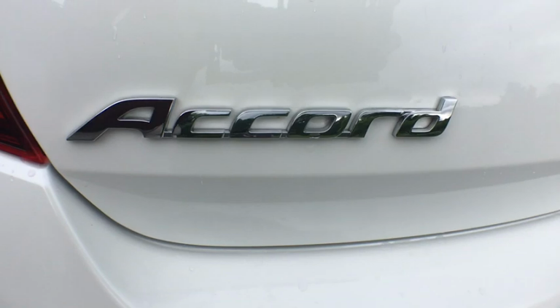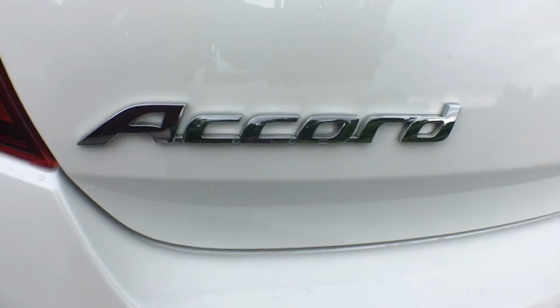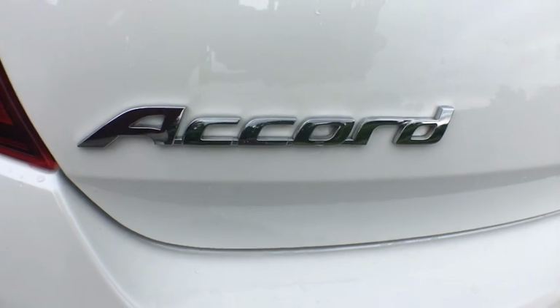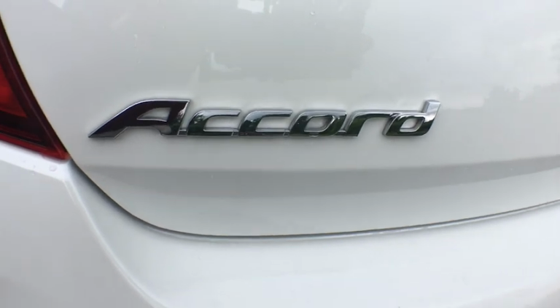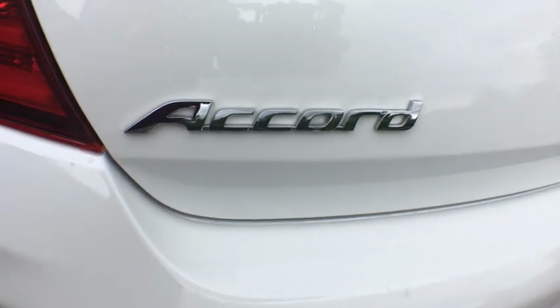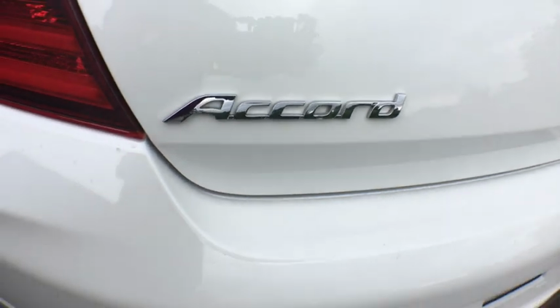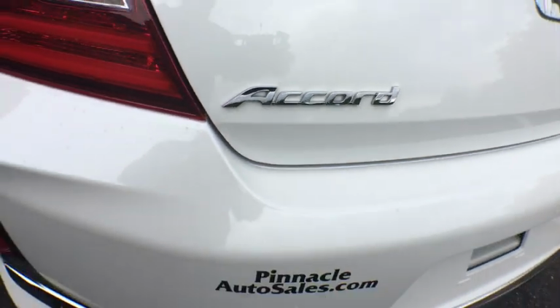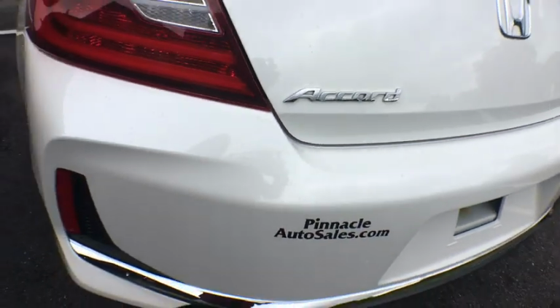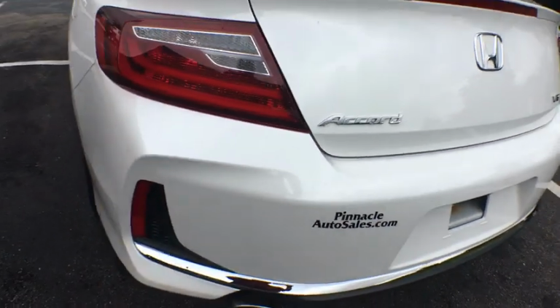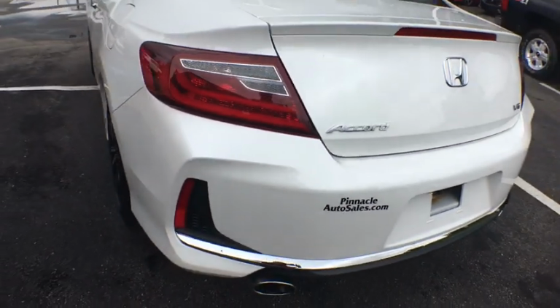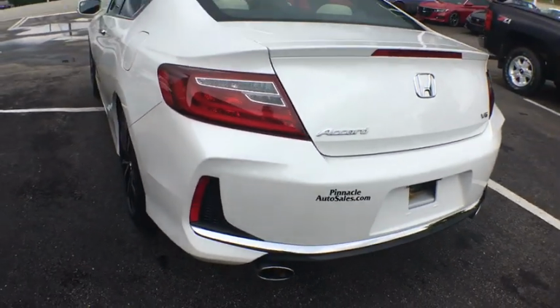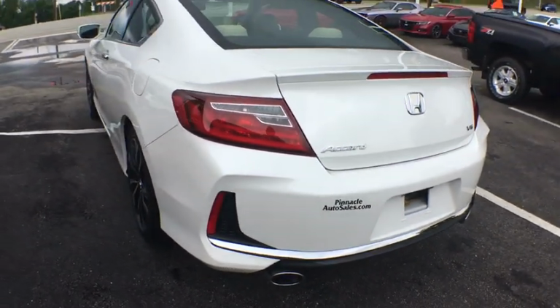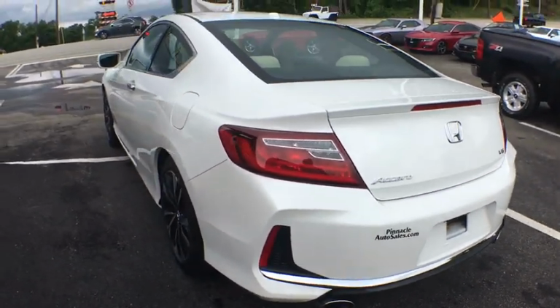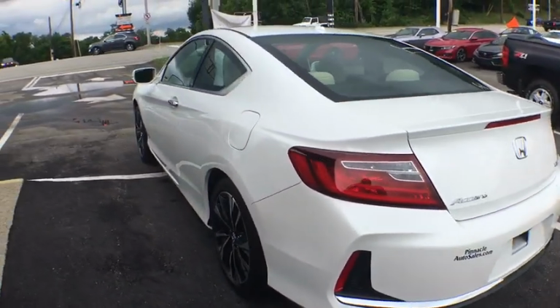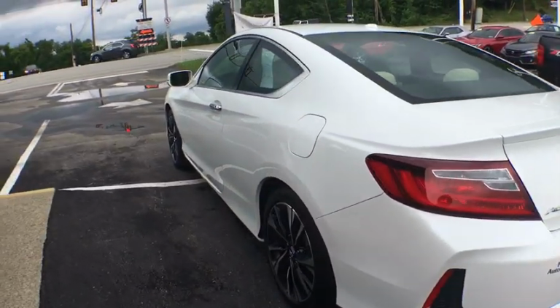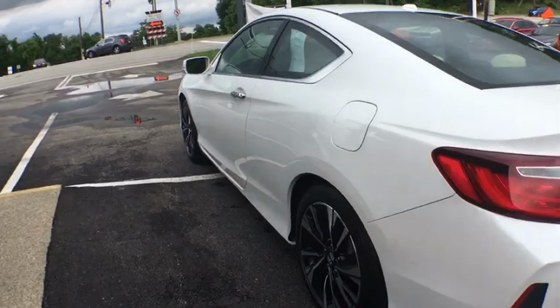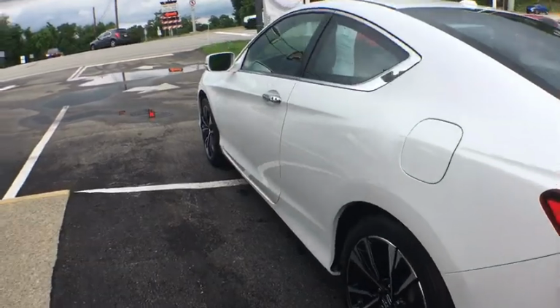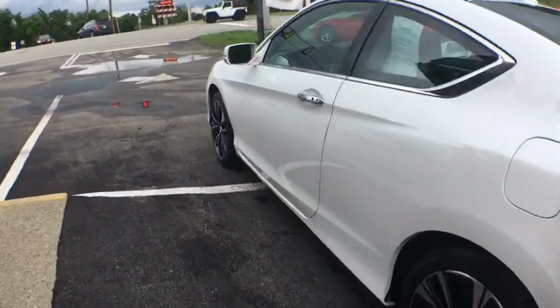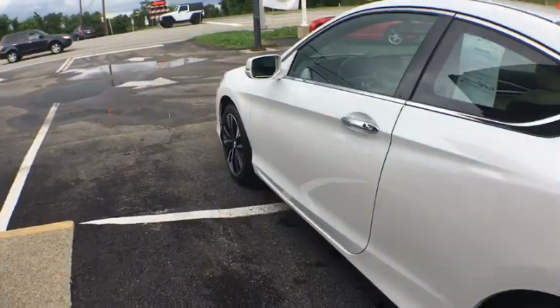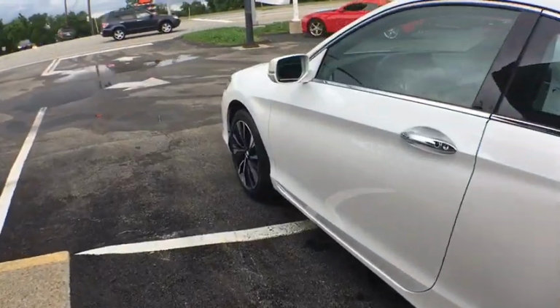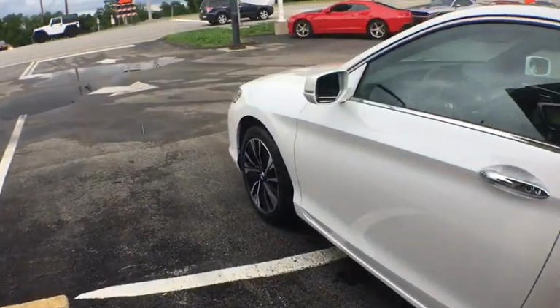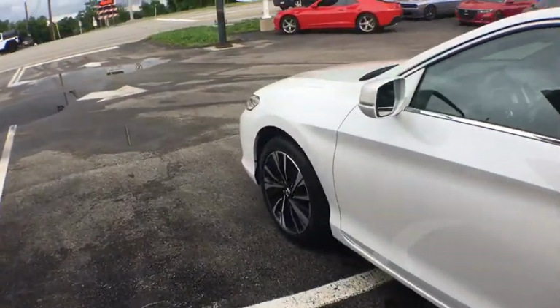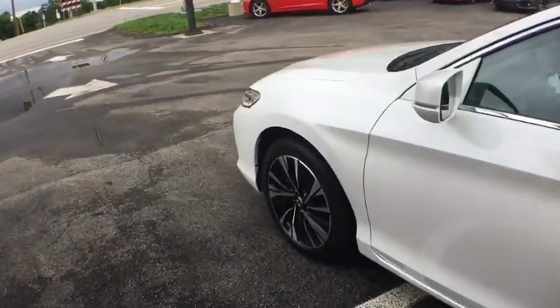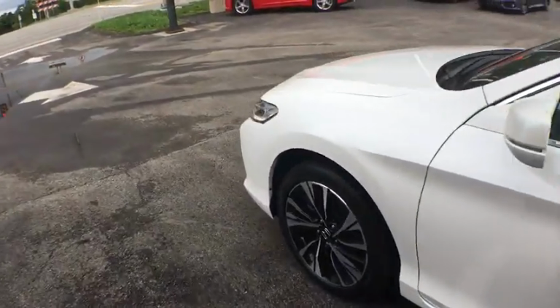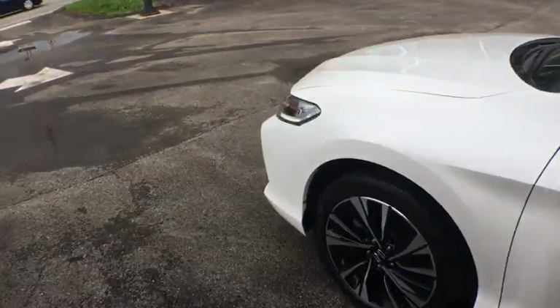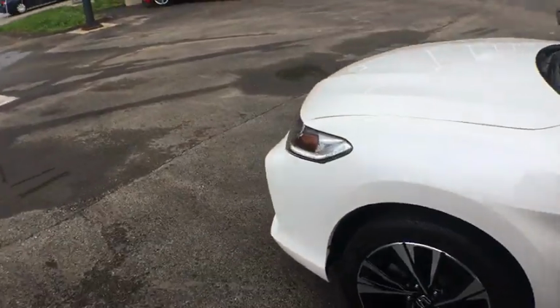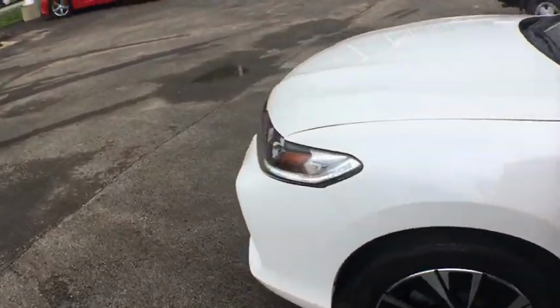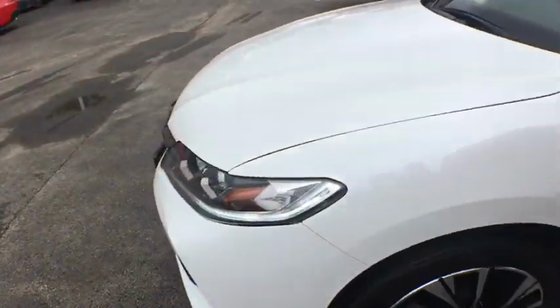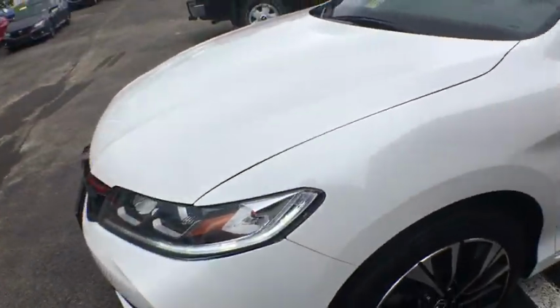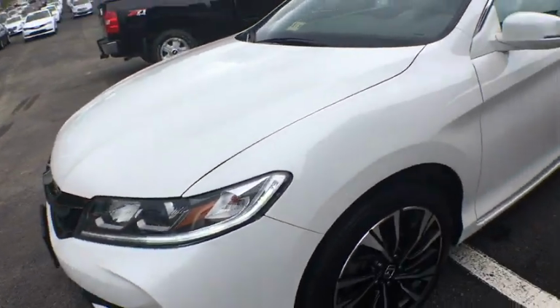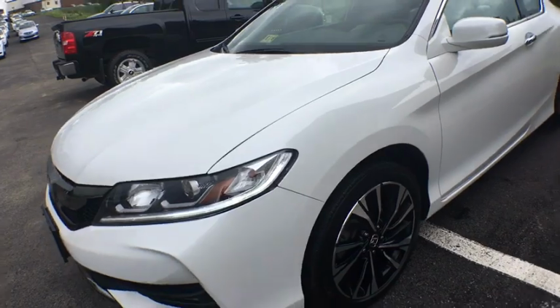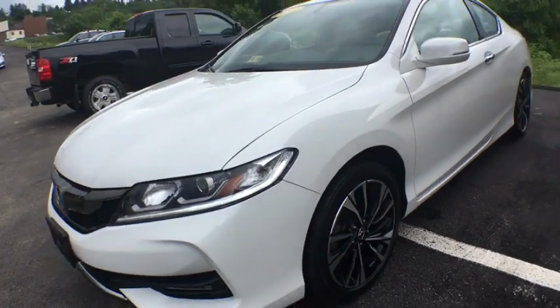Take a ride in the 2017 Honda Accord. Ingeniously simple, yet overflowing with luxury and technological creativity — all that and more in the Accord.